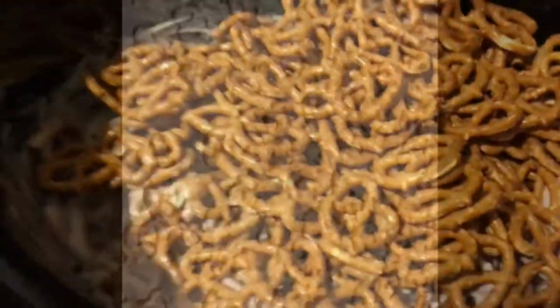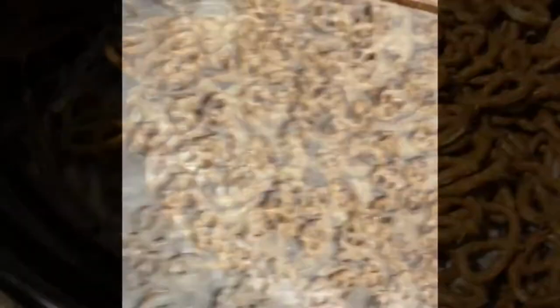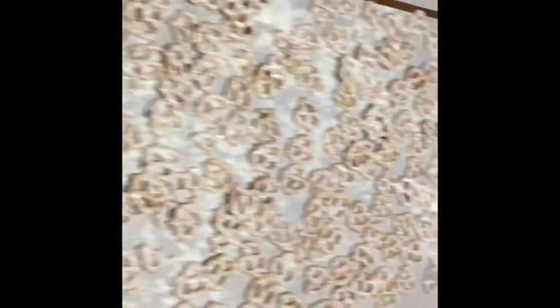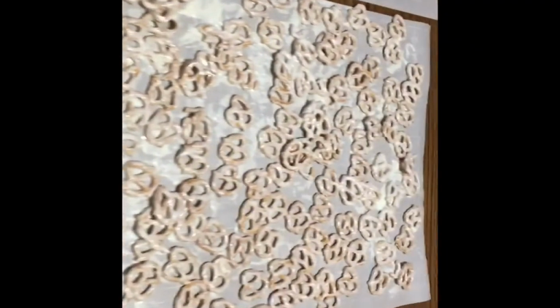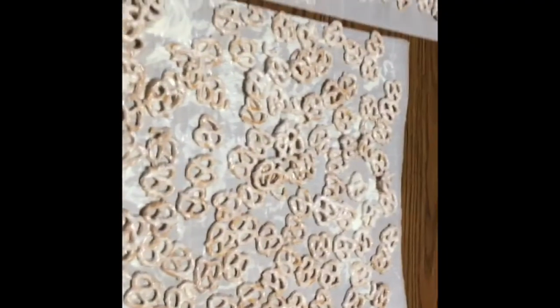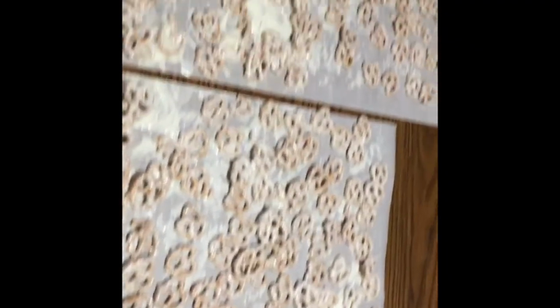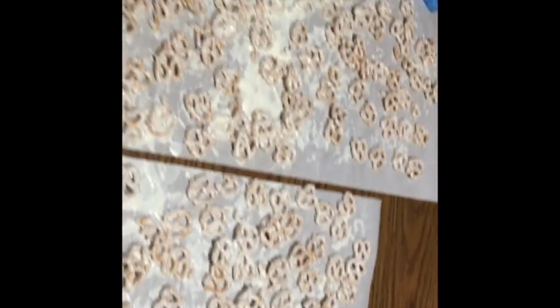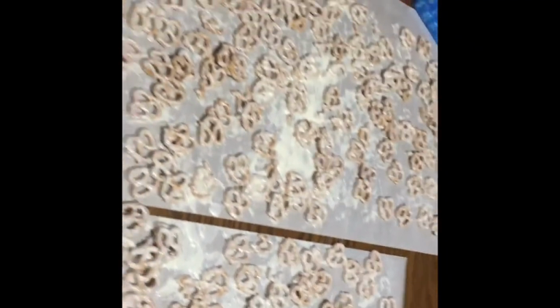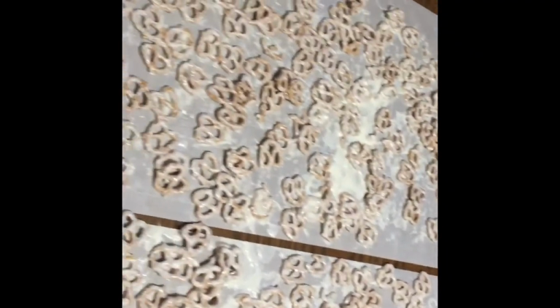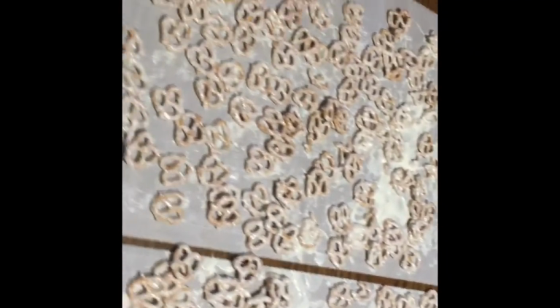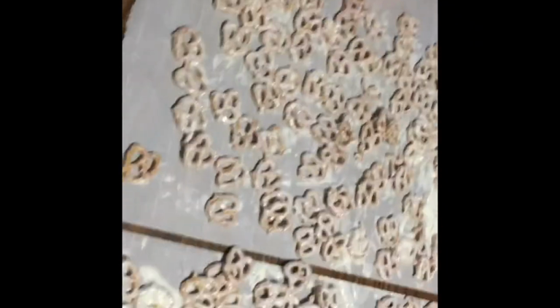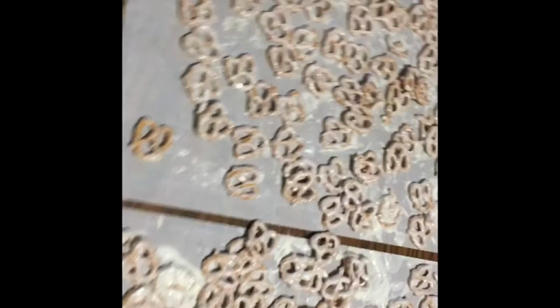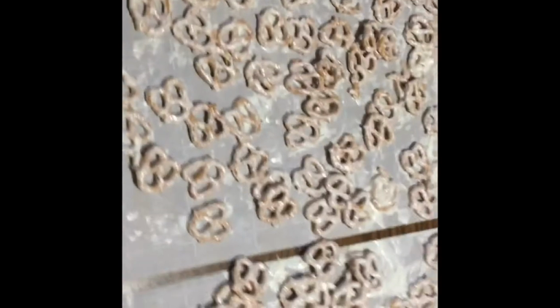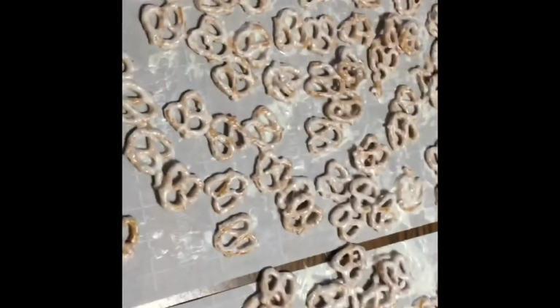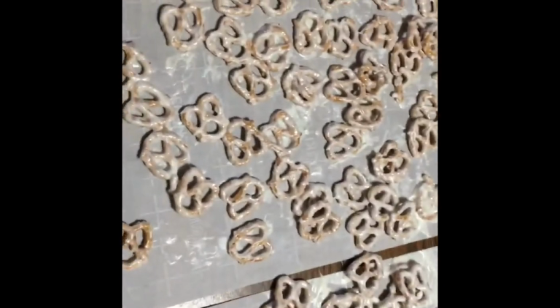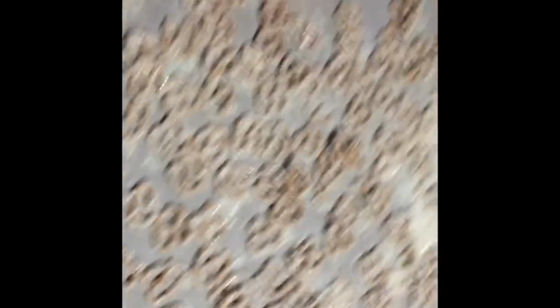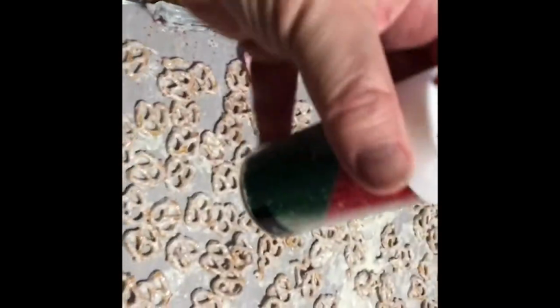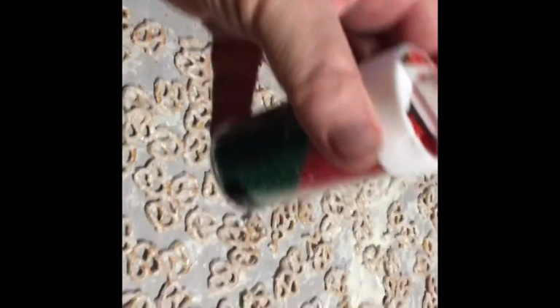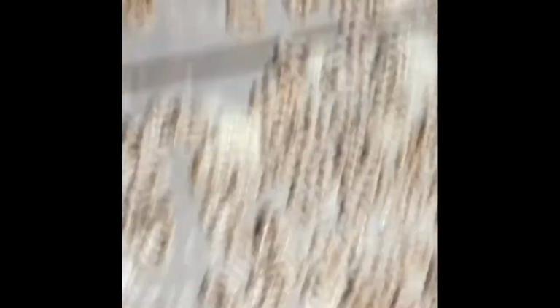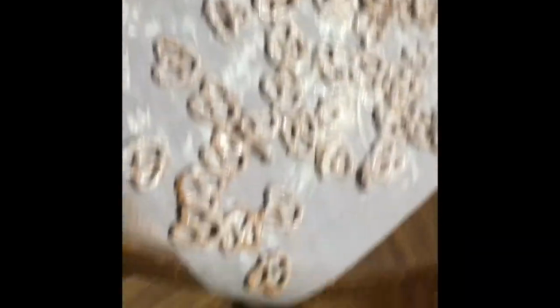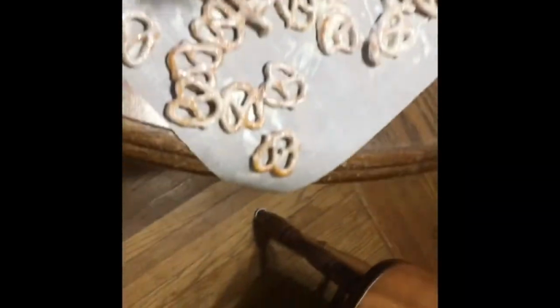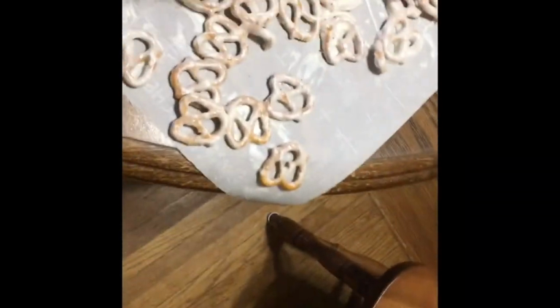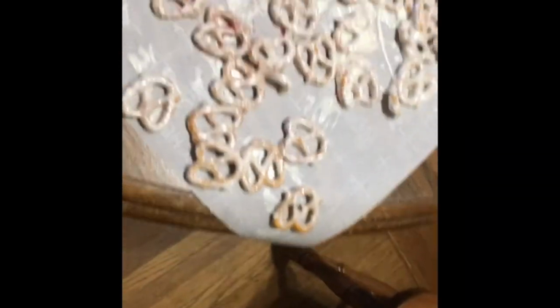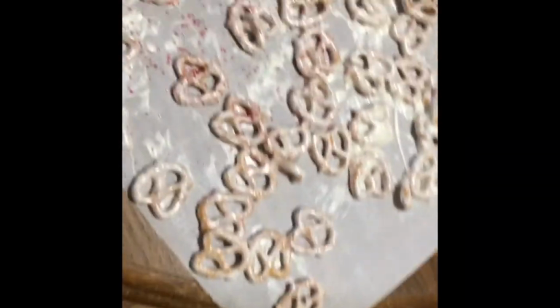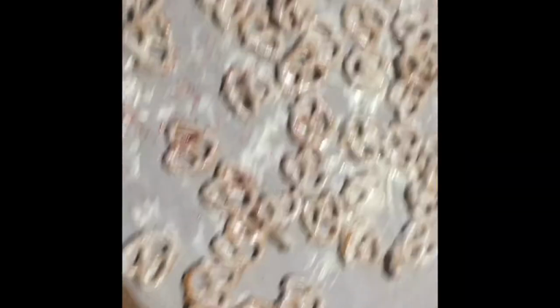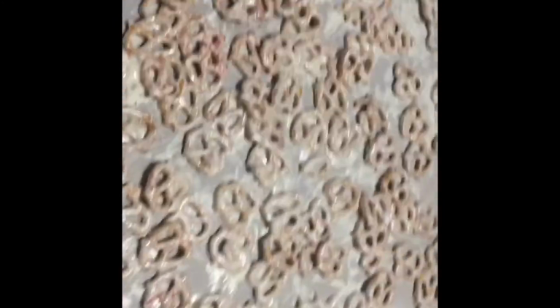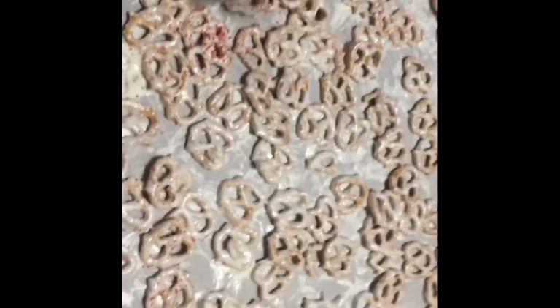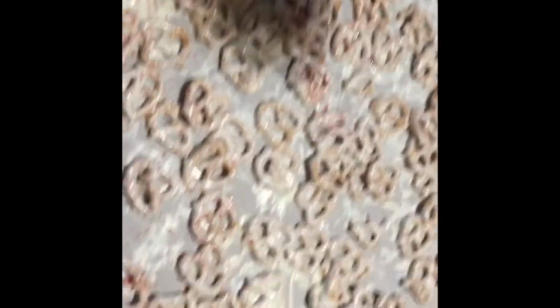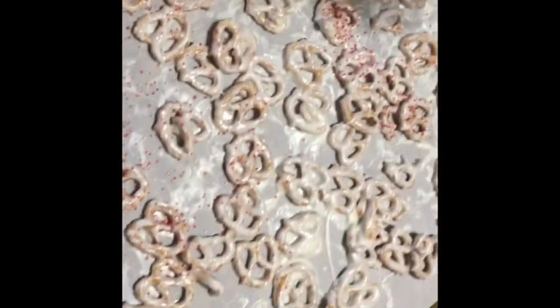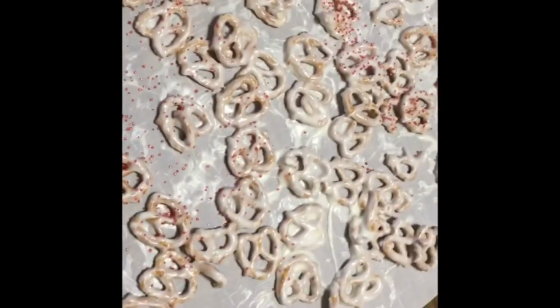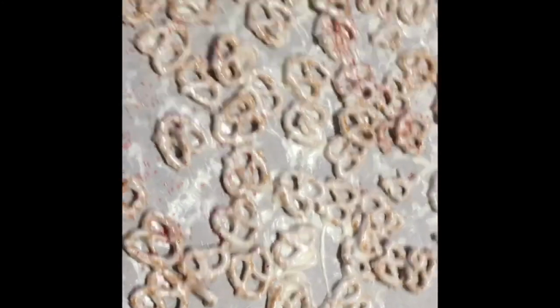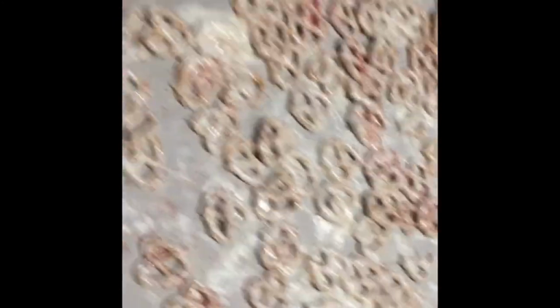After you spread them out on some parchment paper, I bought some red and green sugar and I'm just going to sprinkle a little here and there.